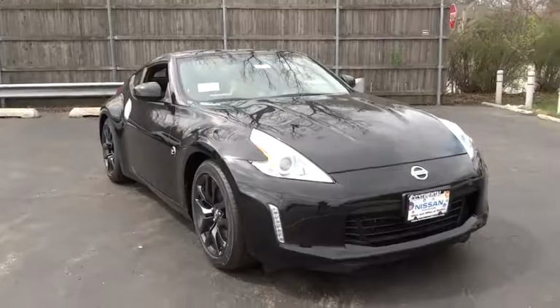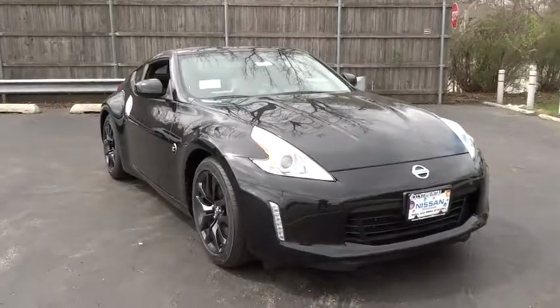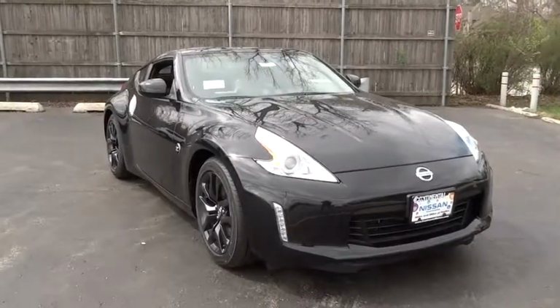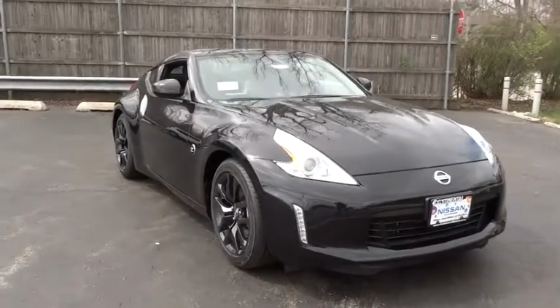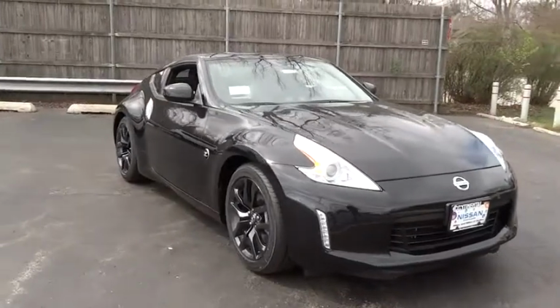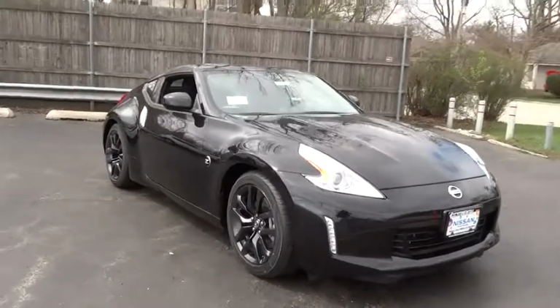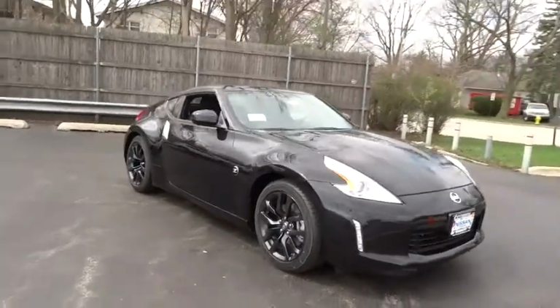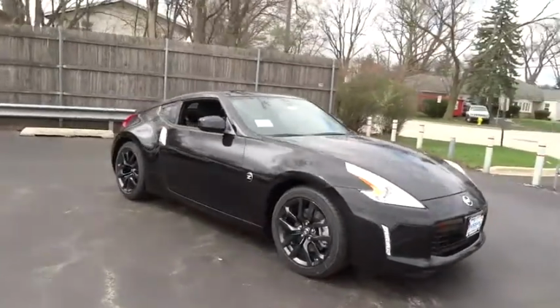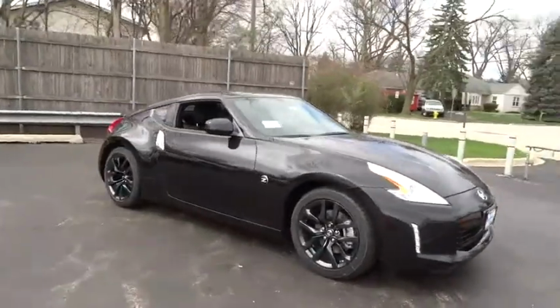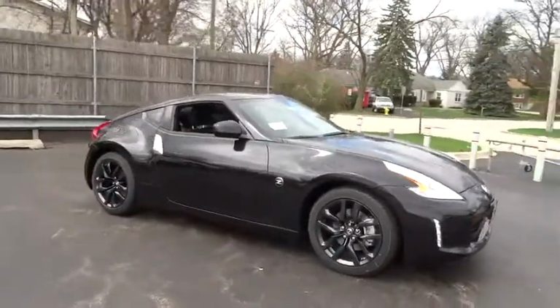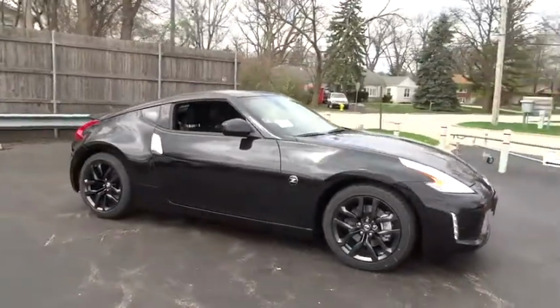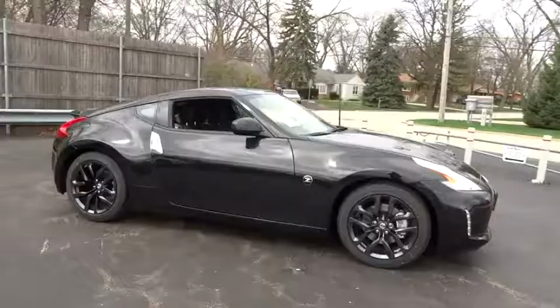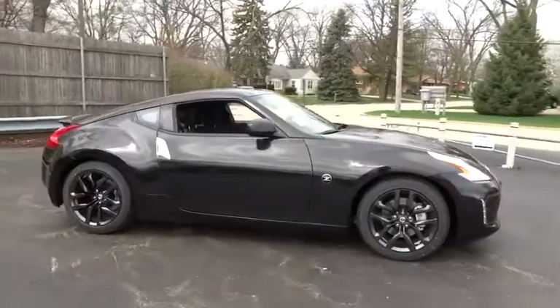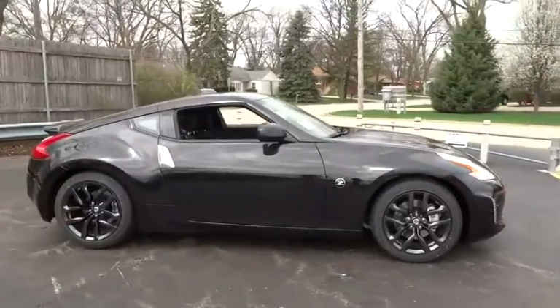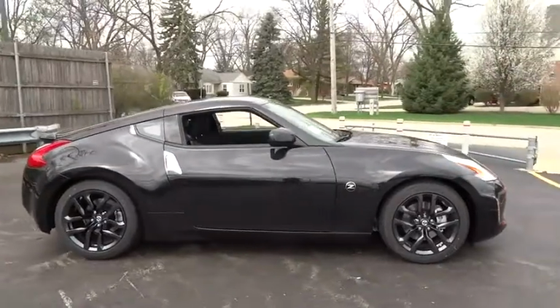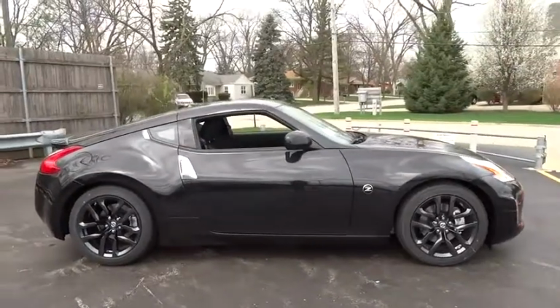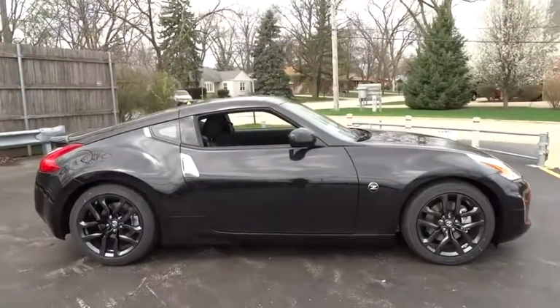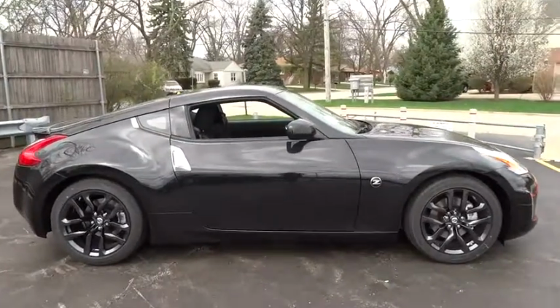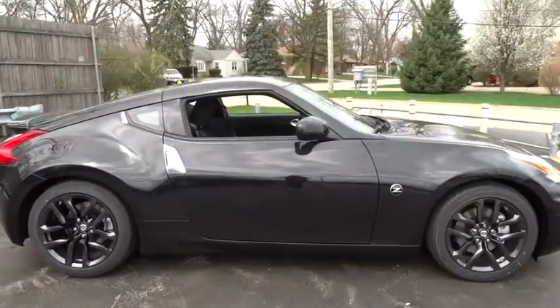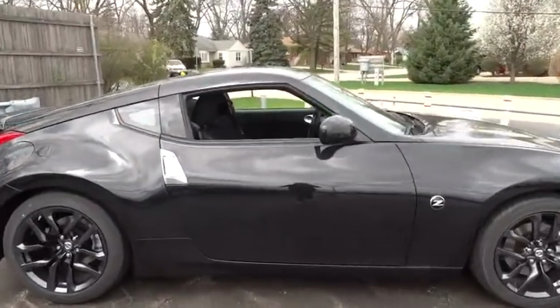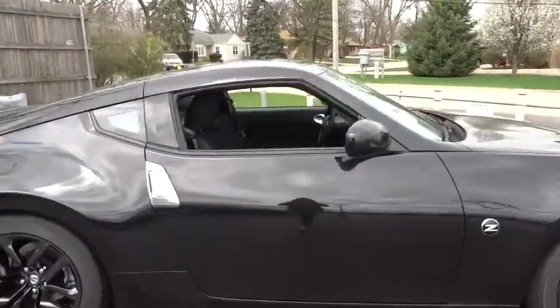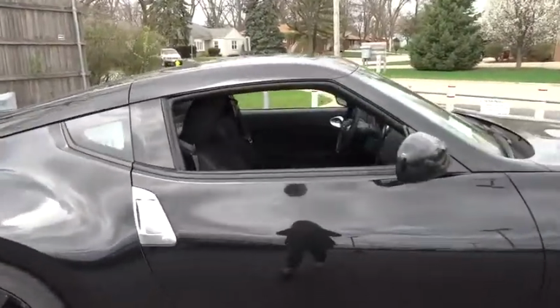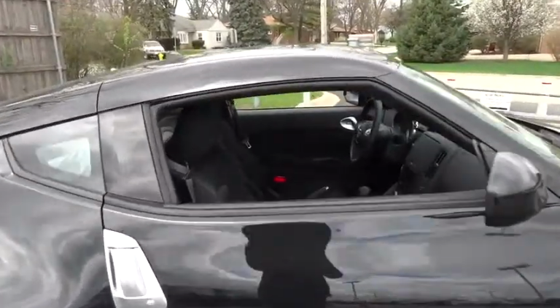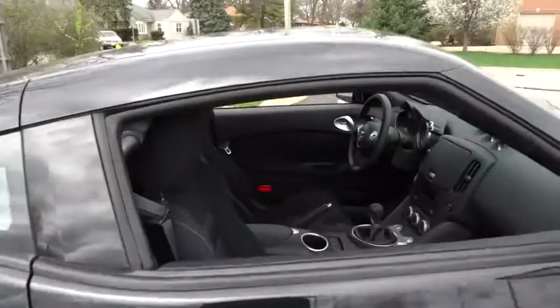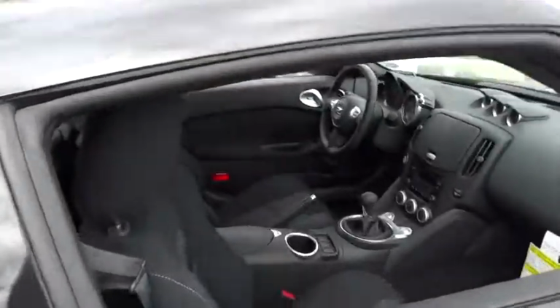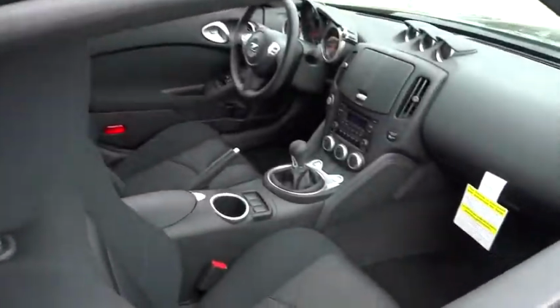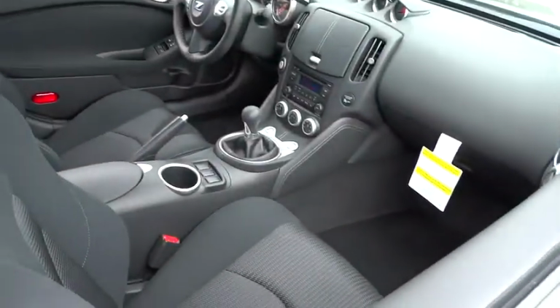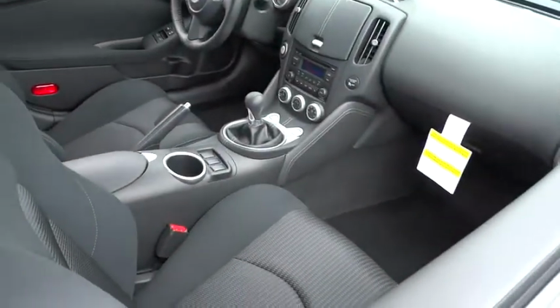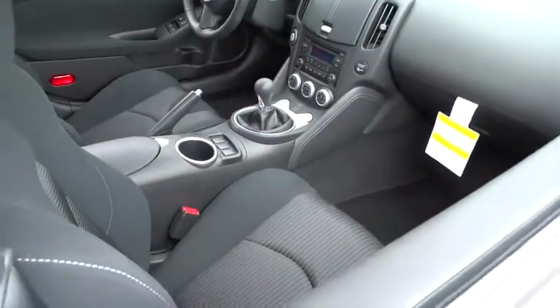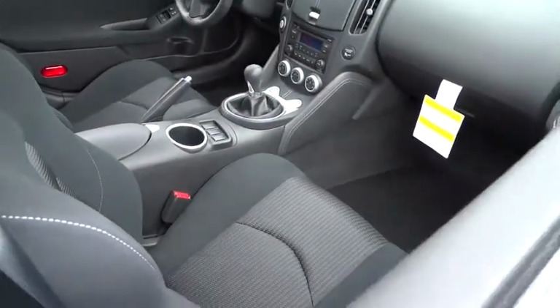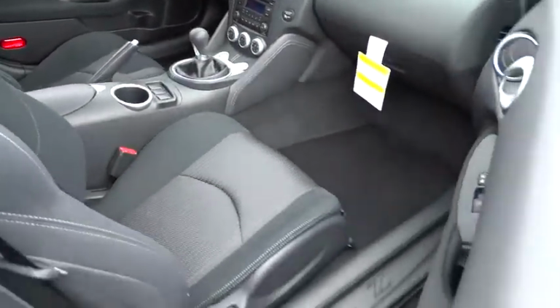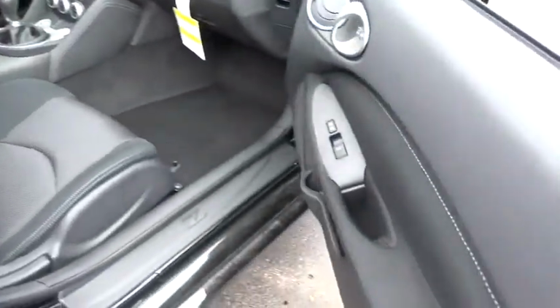The 2017 Nissan 370Z. With its richly crafted driver-obsessed cockpit and the world's first synchro rev match manual transmission, the lower, wider, lighter Nissan Z is in a class all its own.